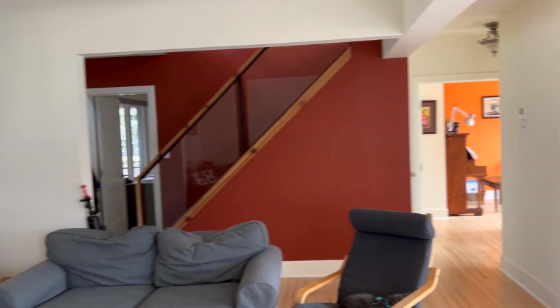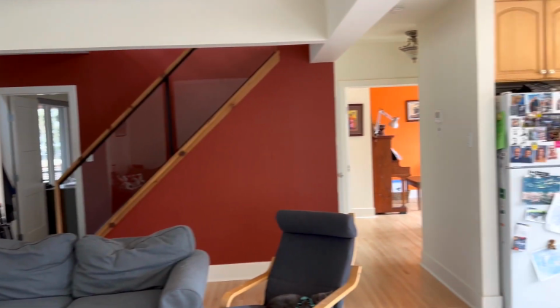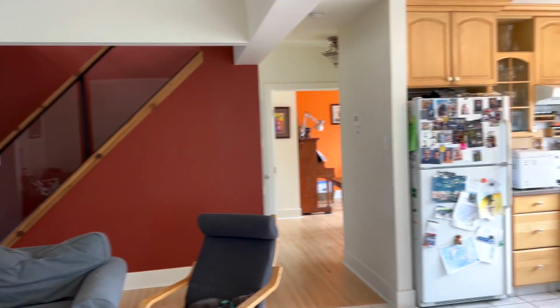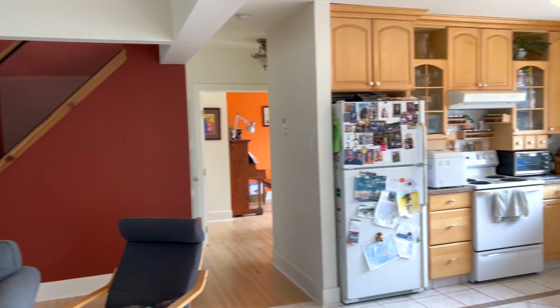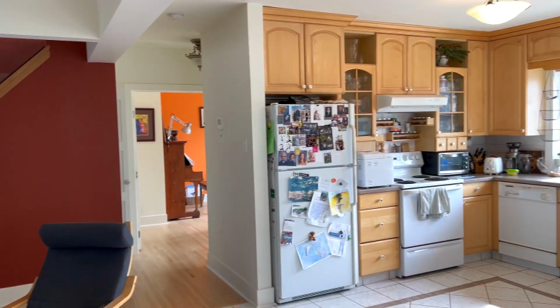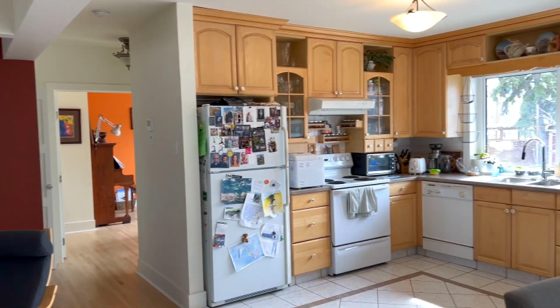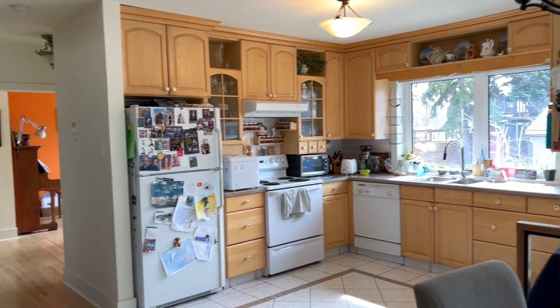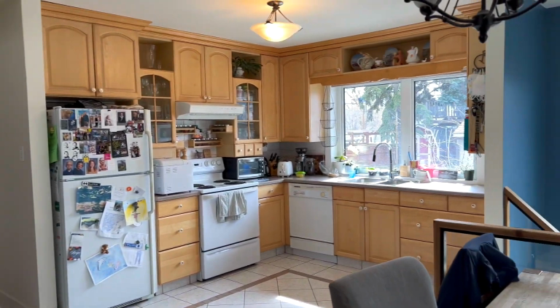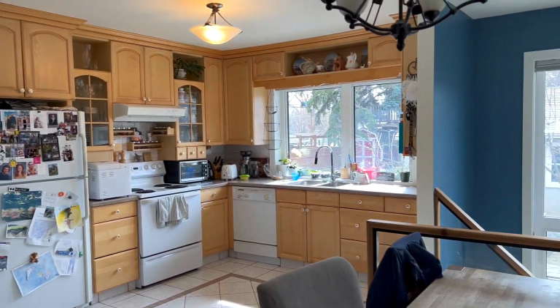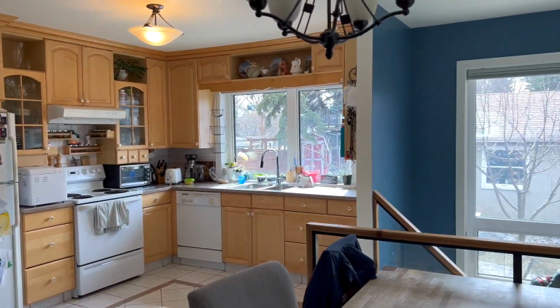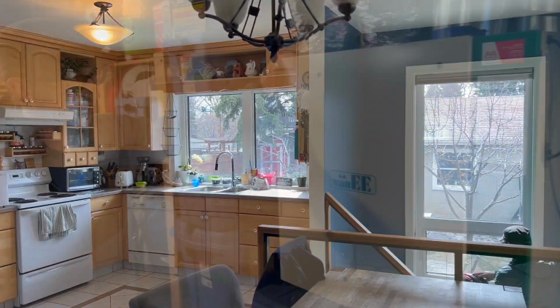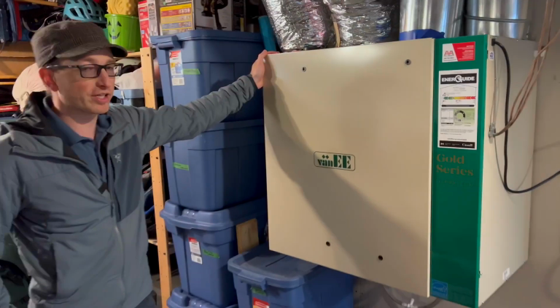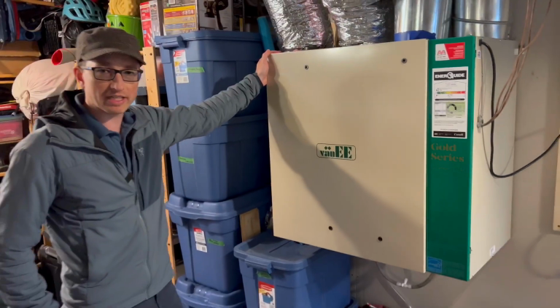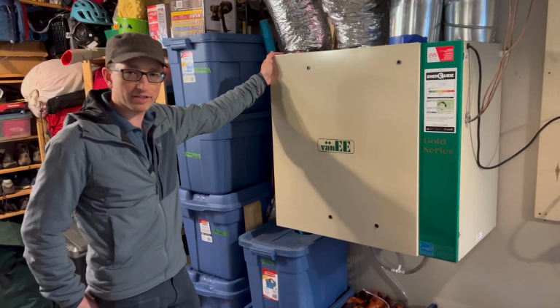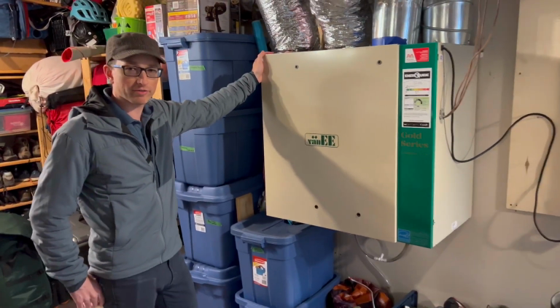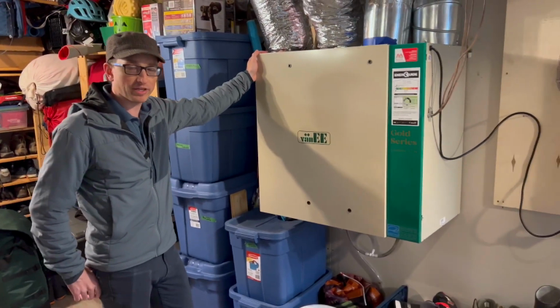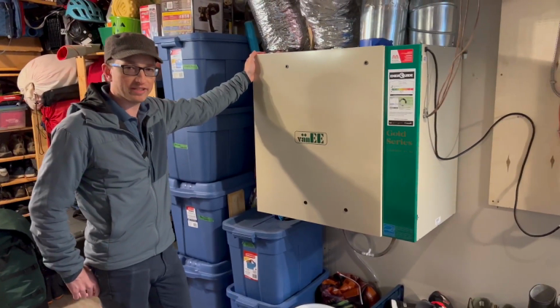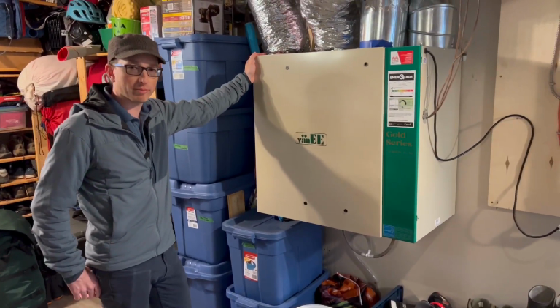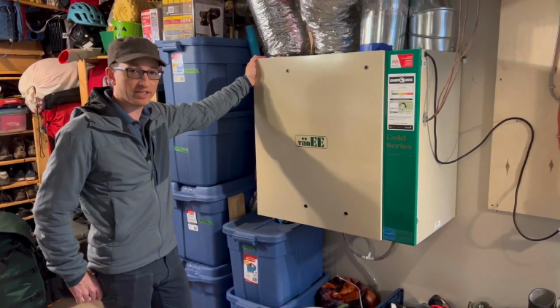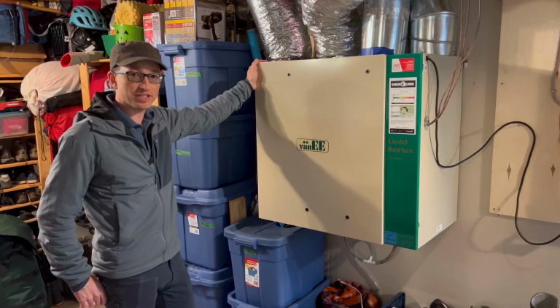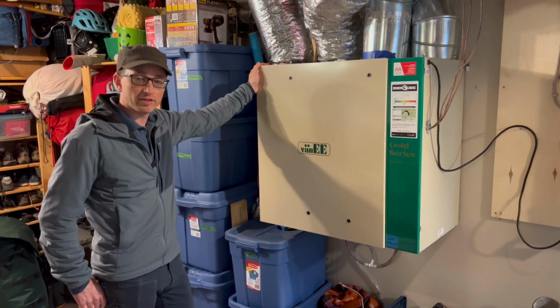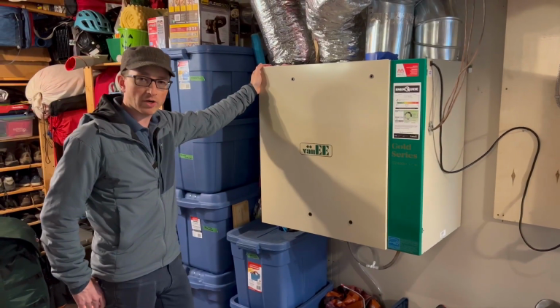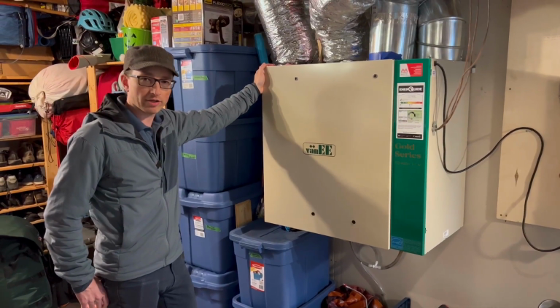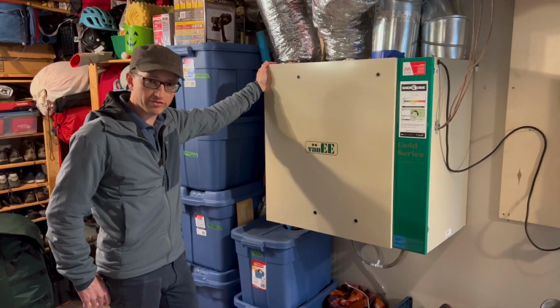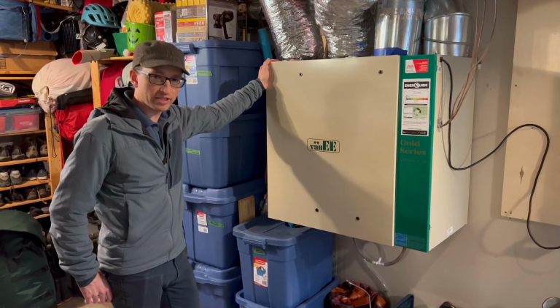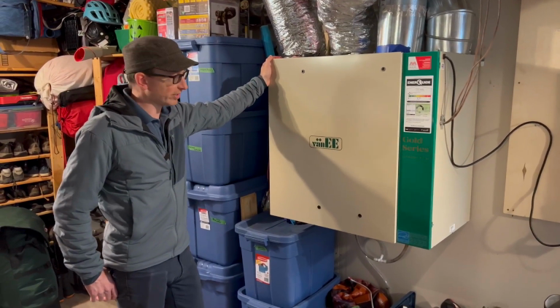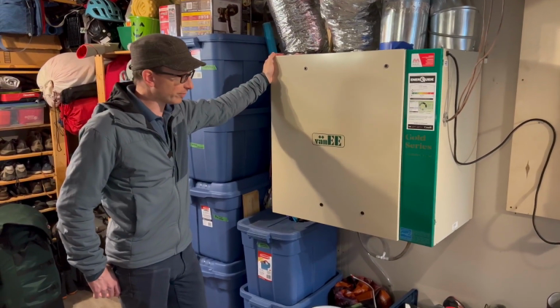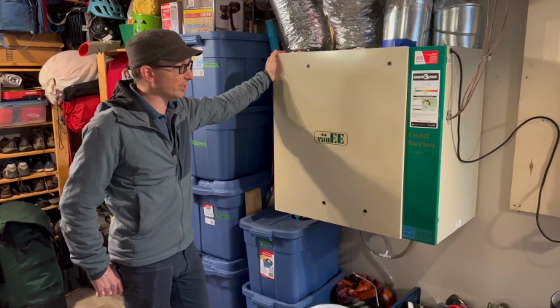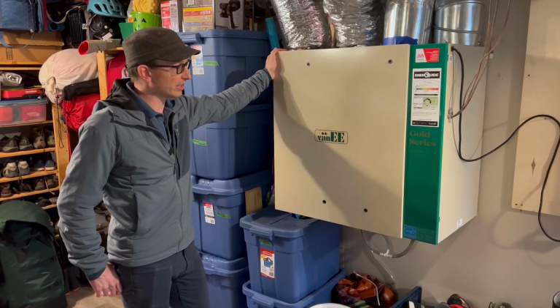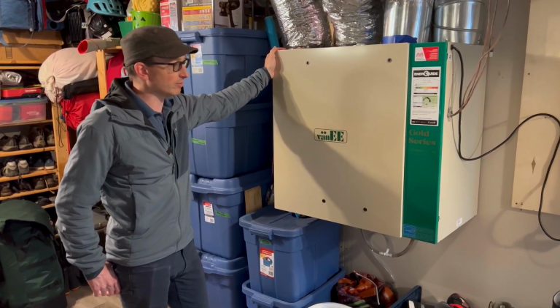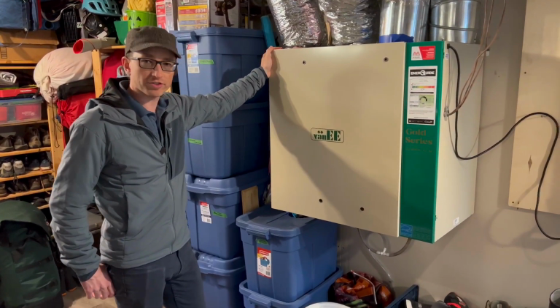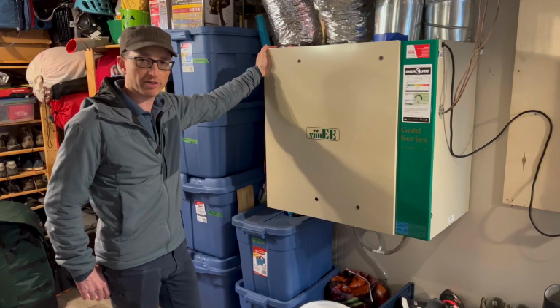Tightly sealed homes need mechanical ventilation to provide plenty of fresh air. A very important part of our system is our heat recovery ventilator. It recovers about 80% to 85% of the energy from our exhaust air and provides us with fresh air in the most efficient way possible.